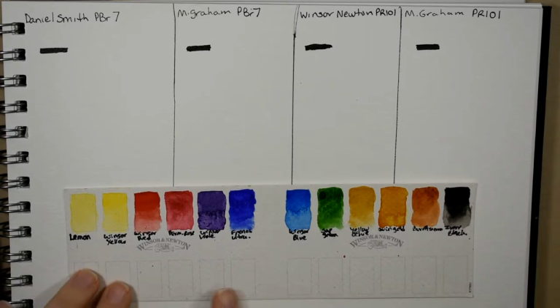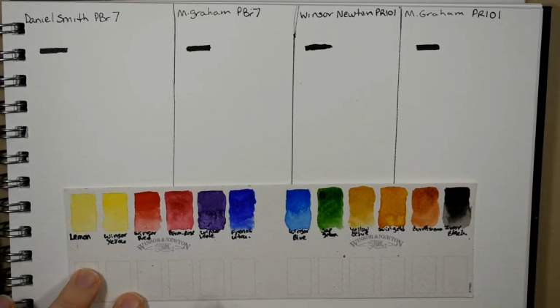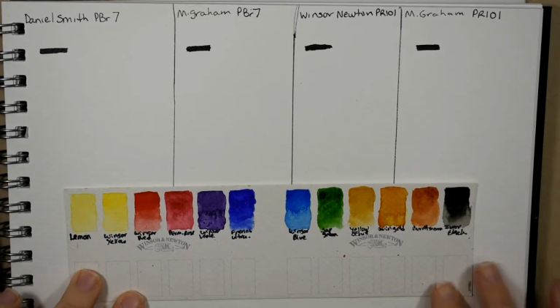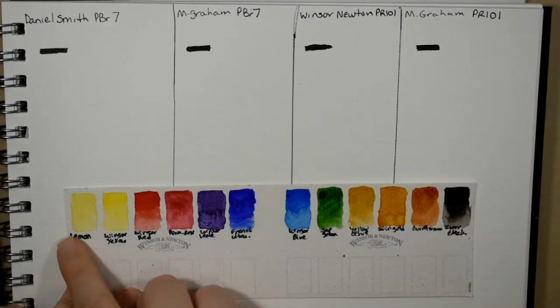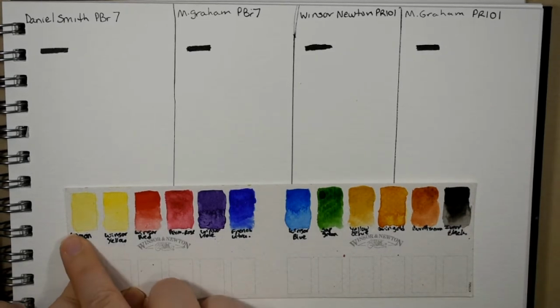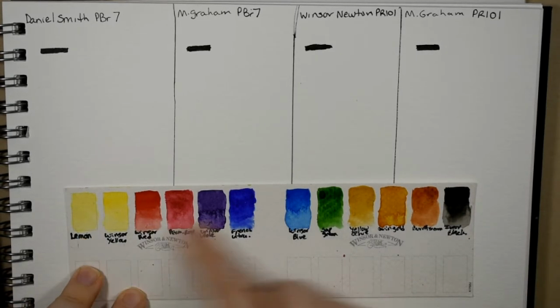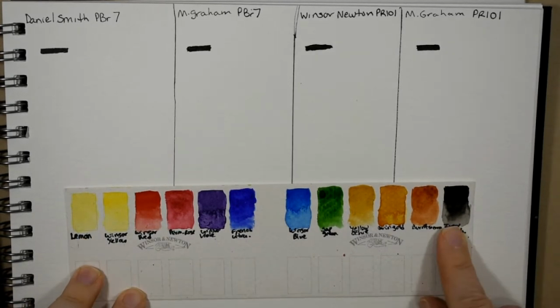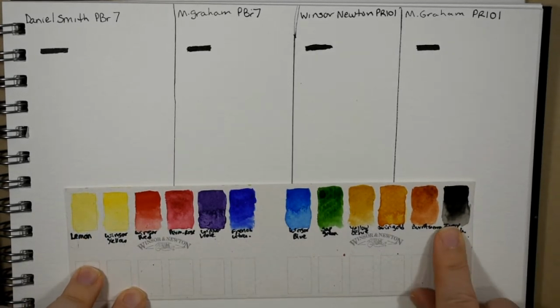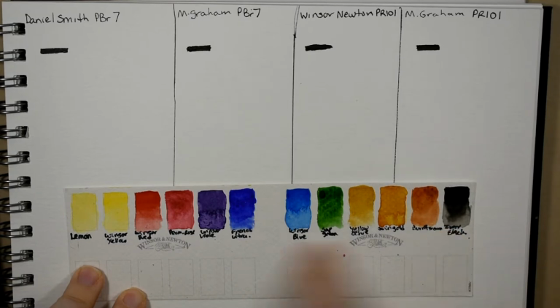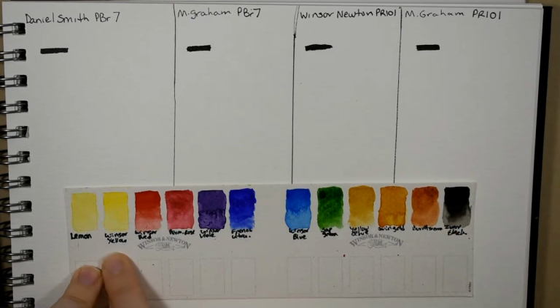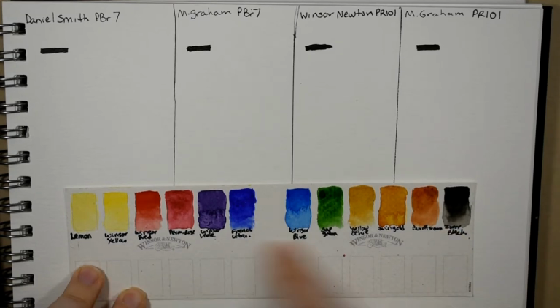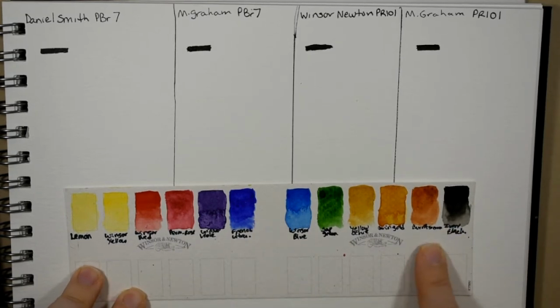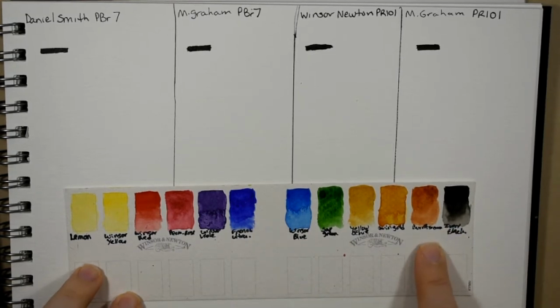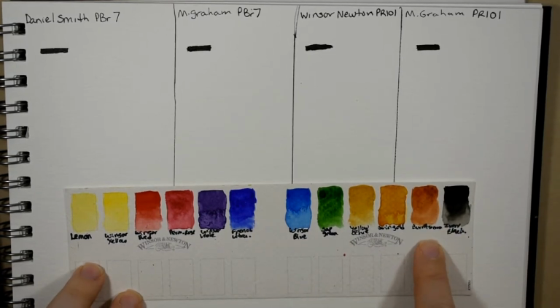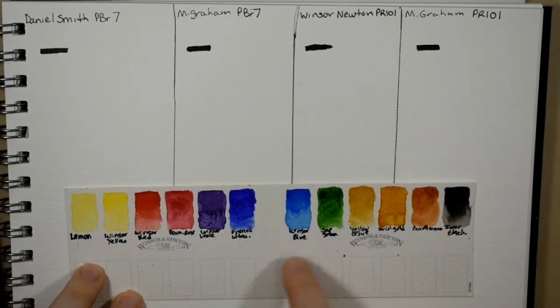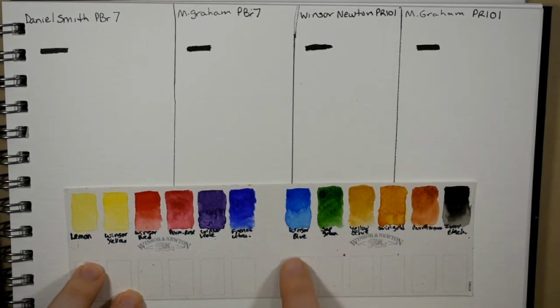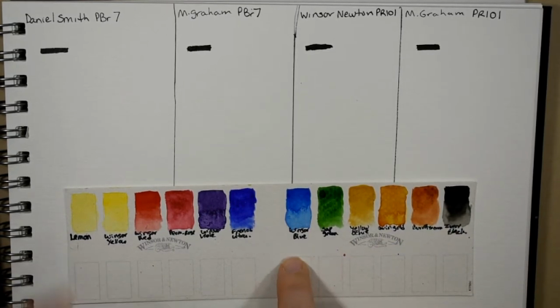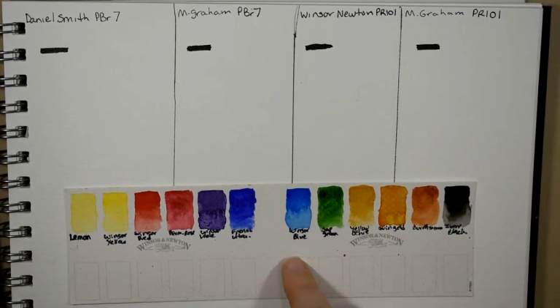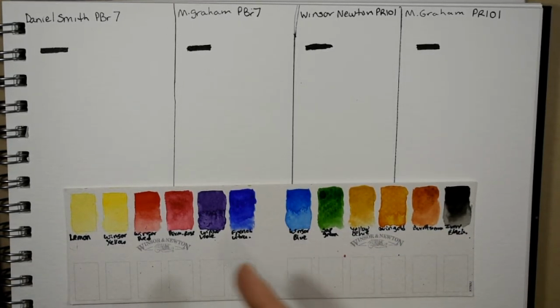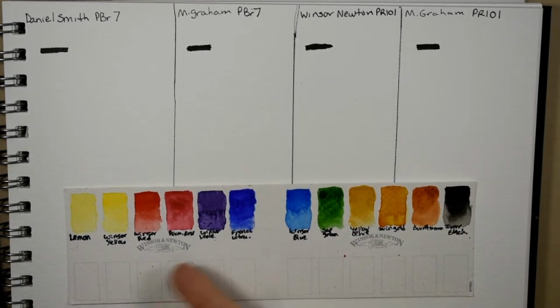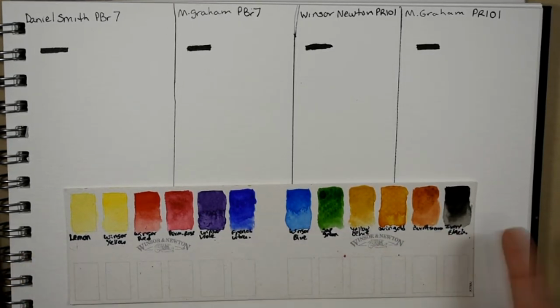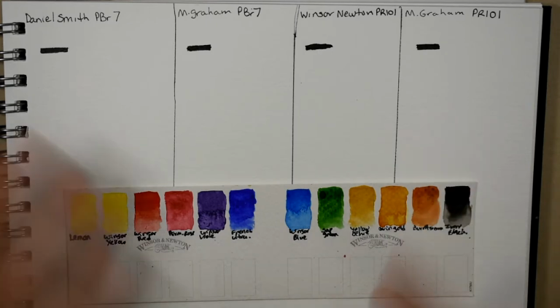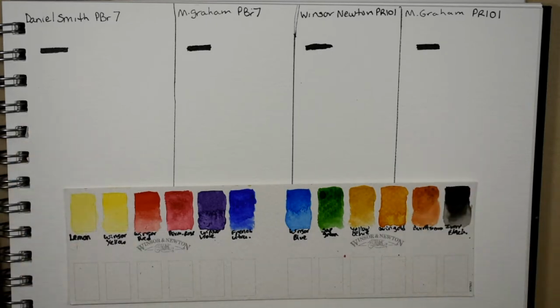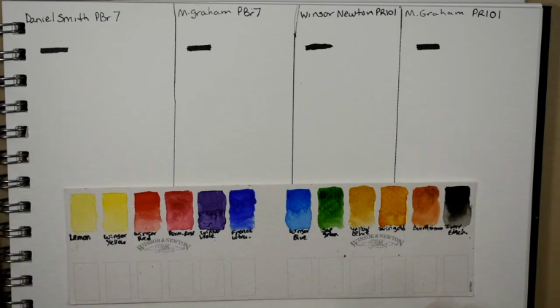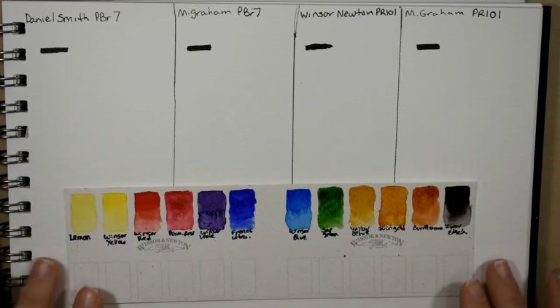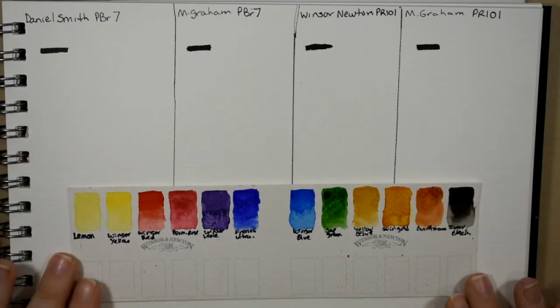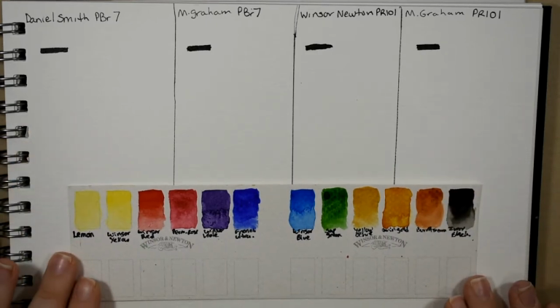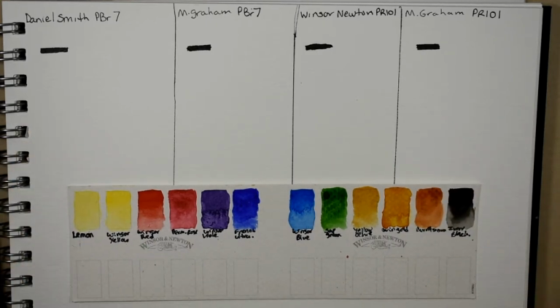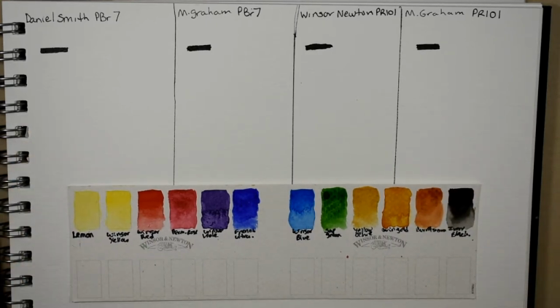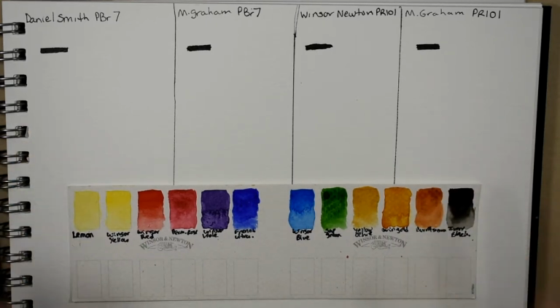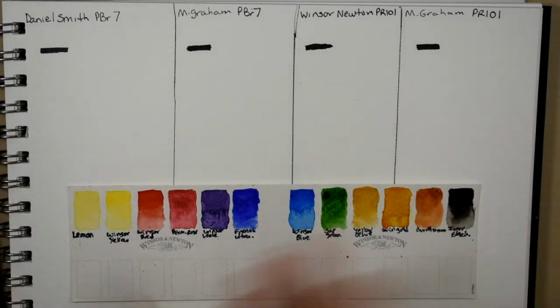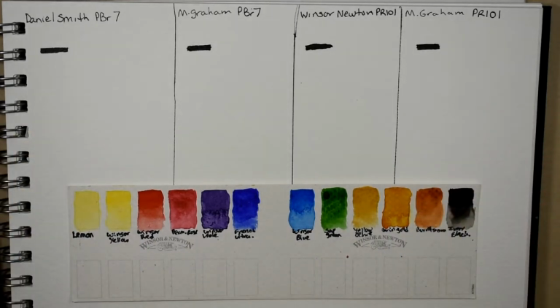Also if you're wondering why I have this swatch card here of my Winsor Newton metal watercolor box, it's just because it helps to white balance my camera so that you can see the truest colors possible.